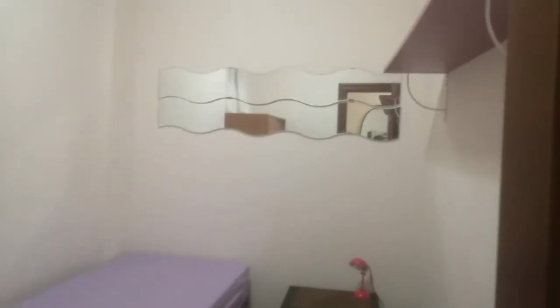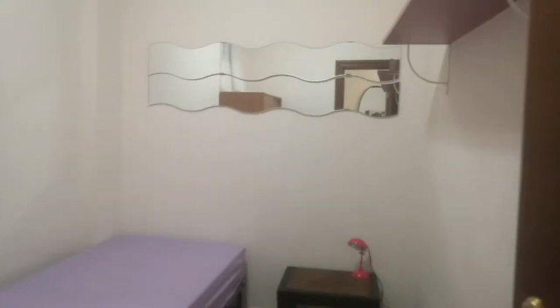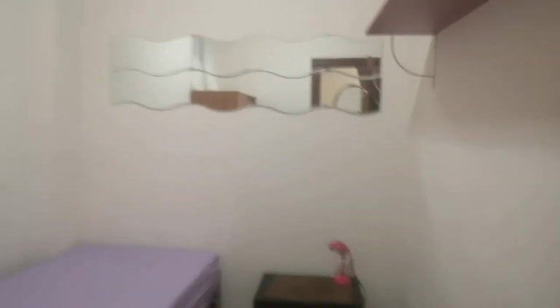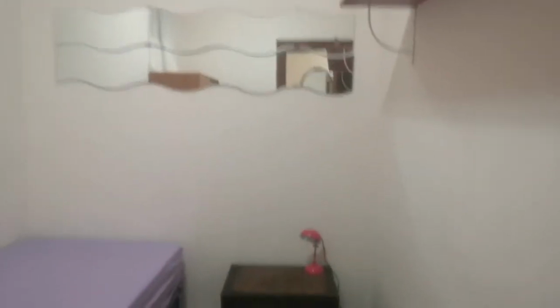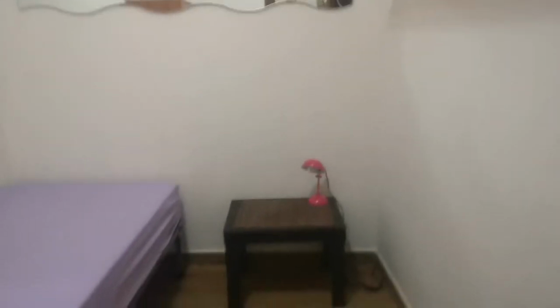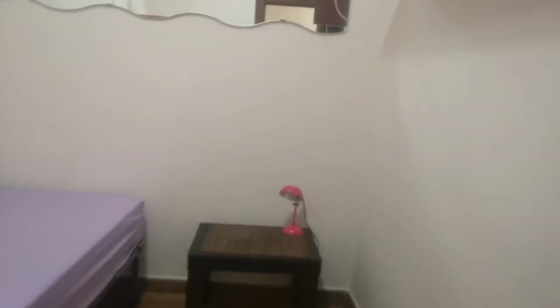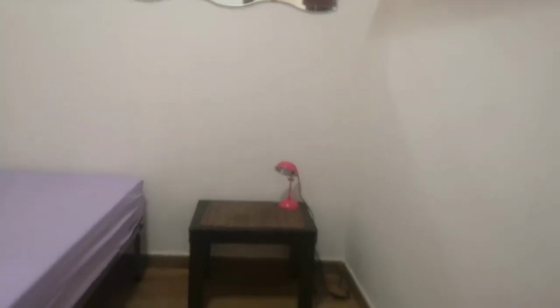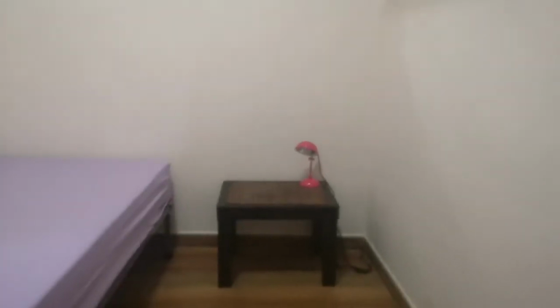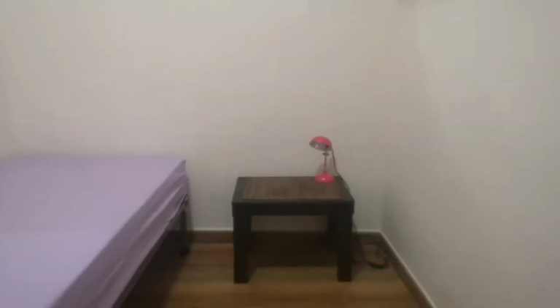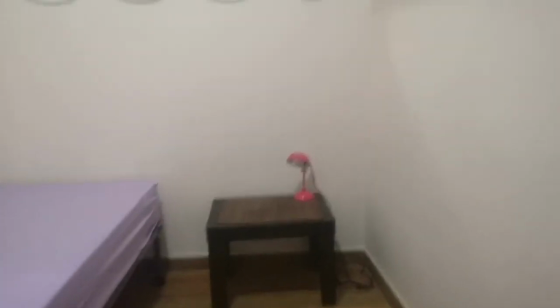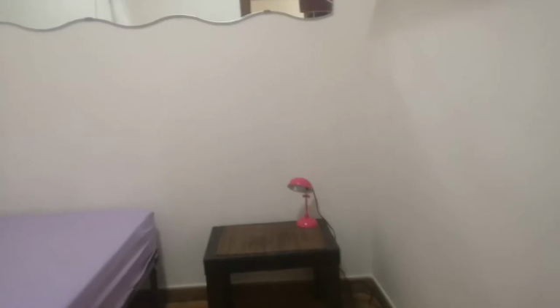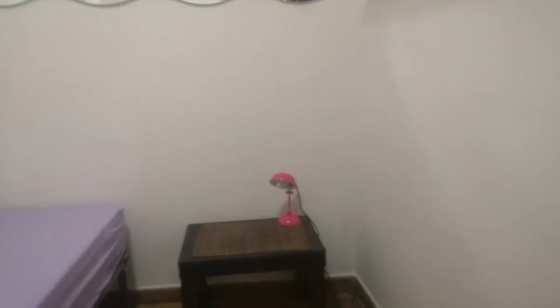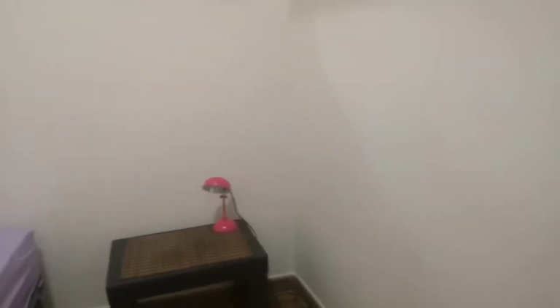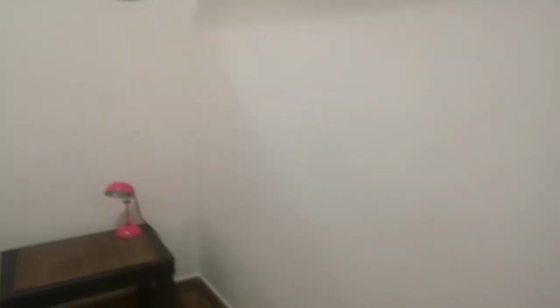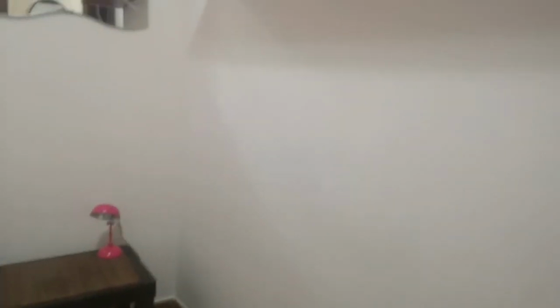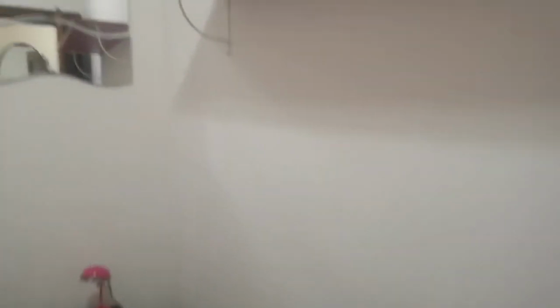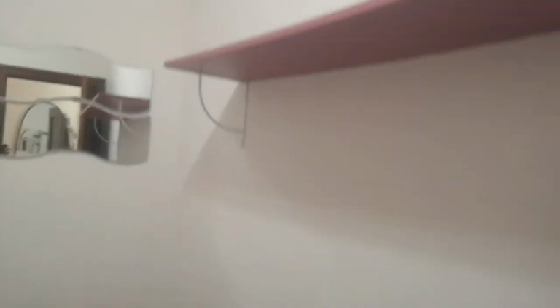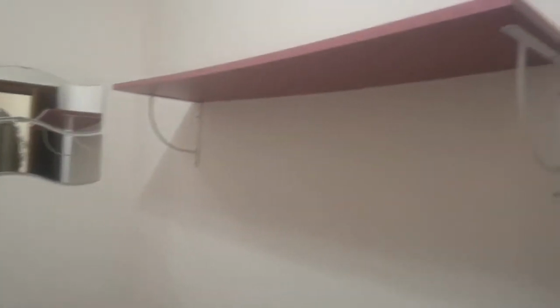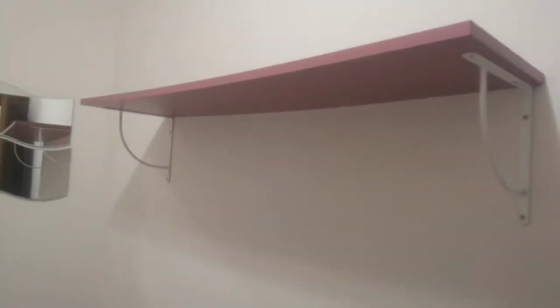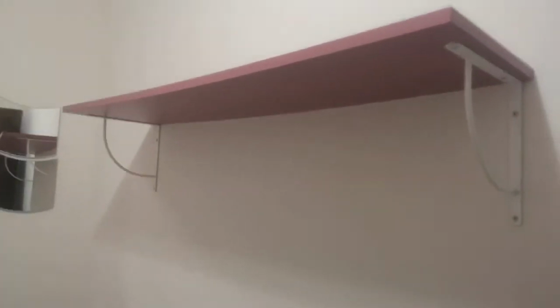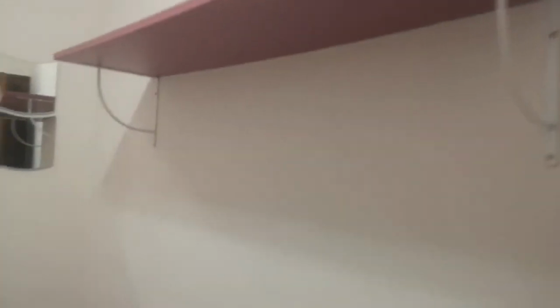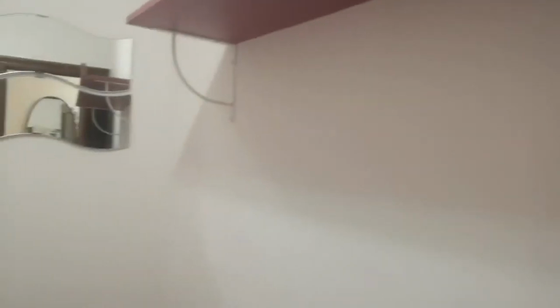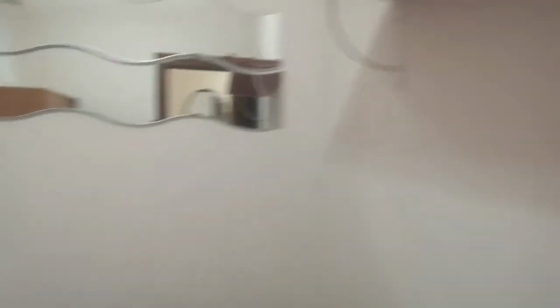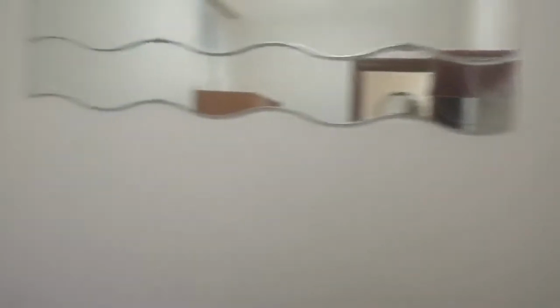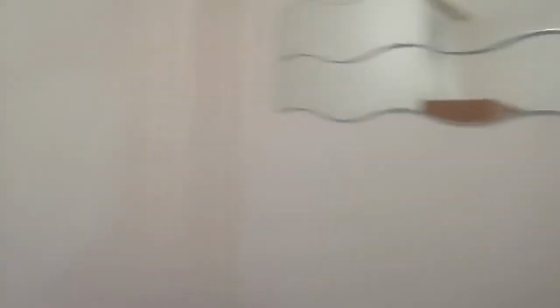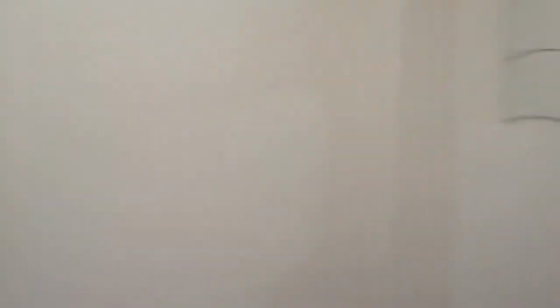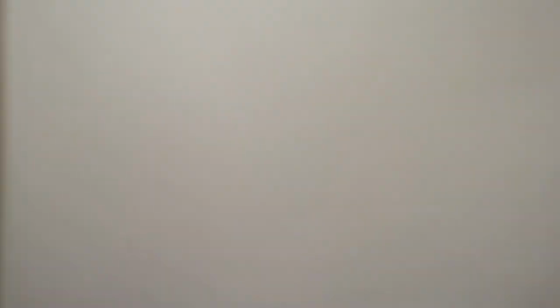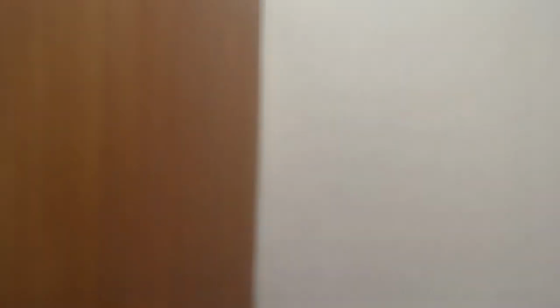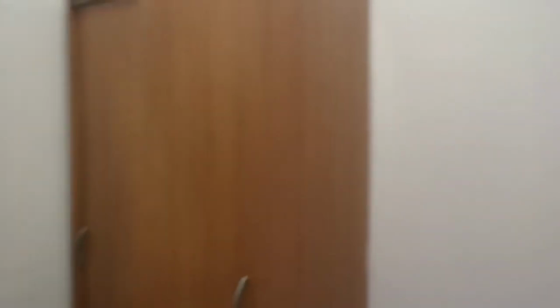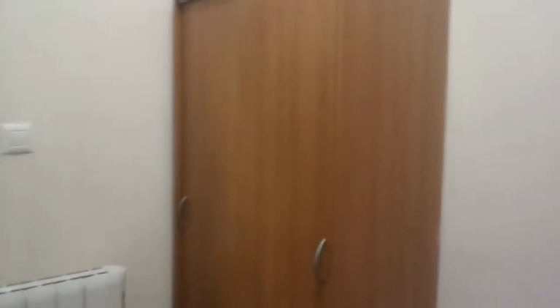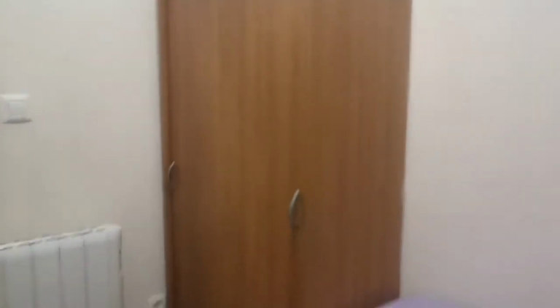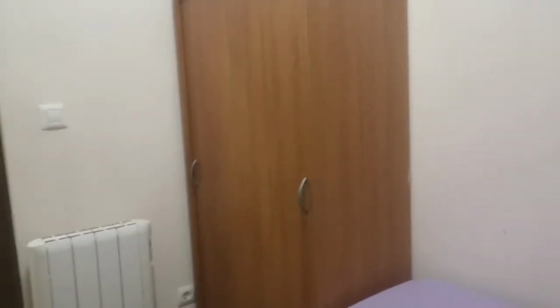a mirror, a table with lamp, a chair, and a wardrobe.